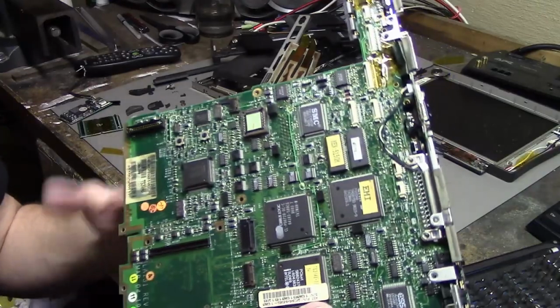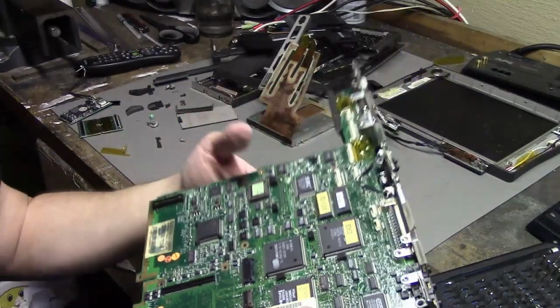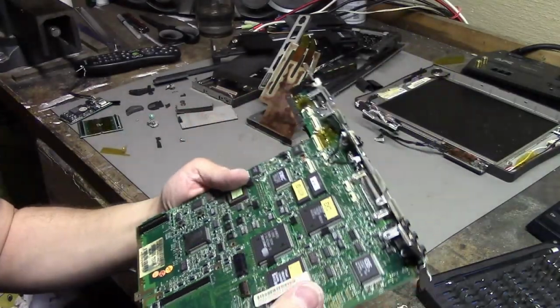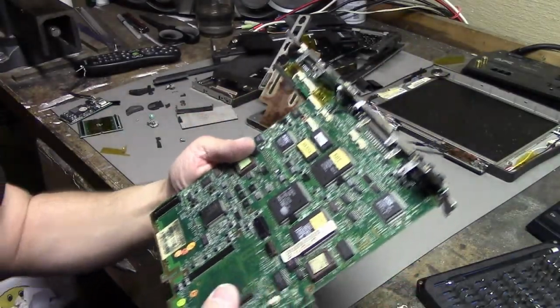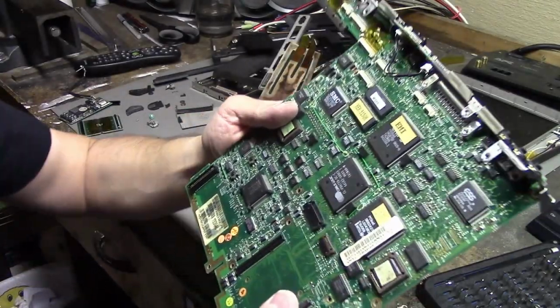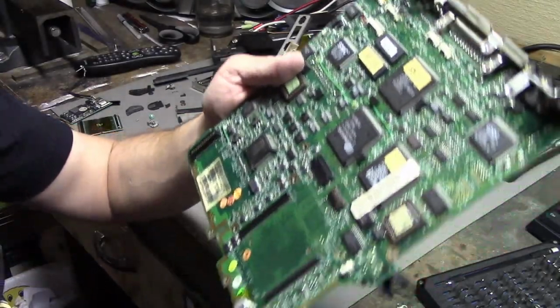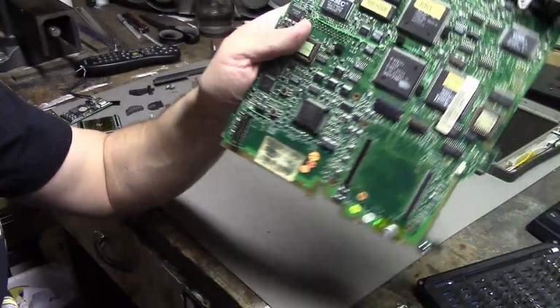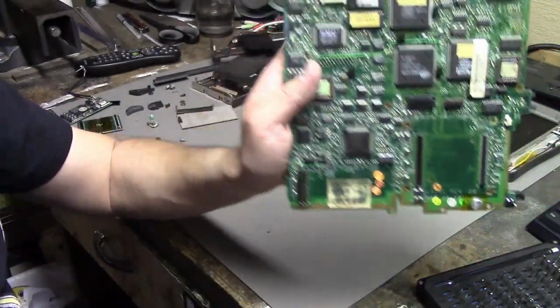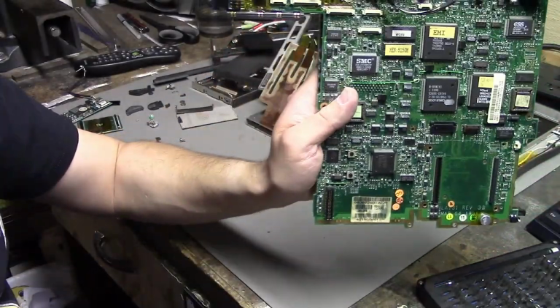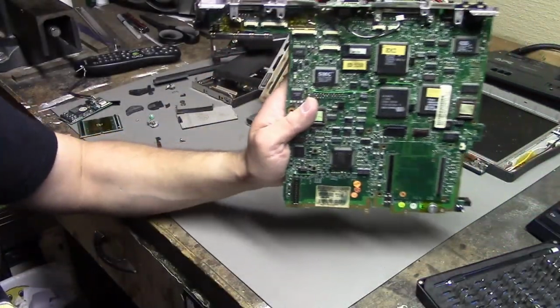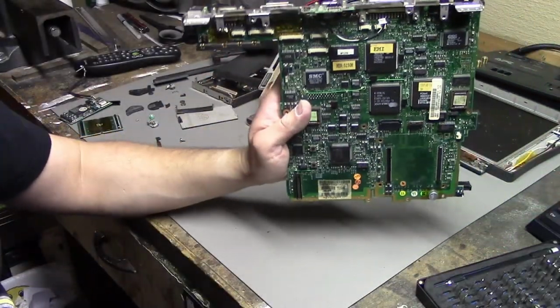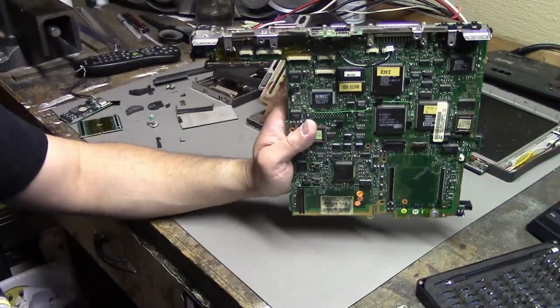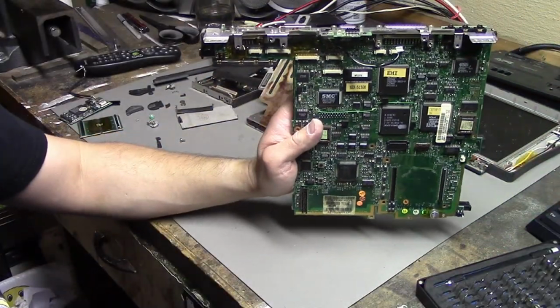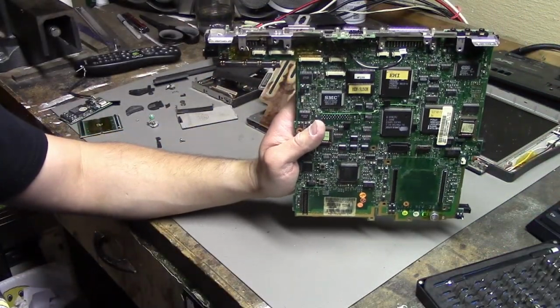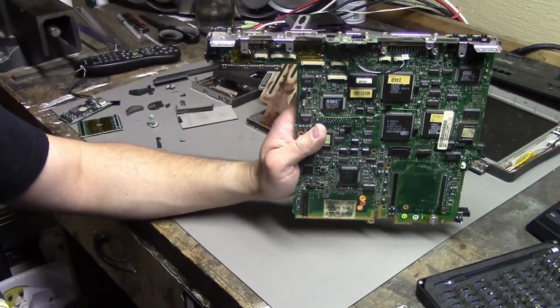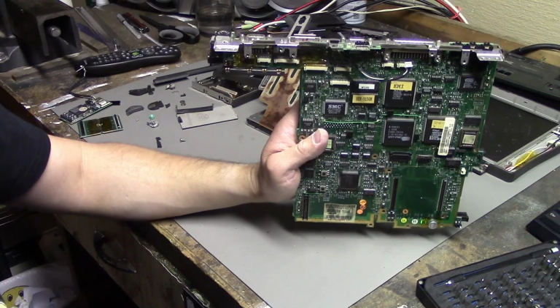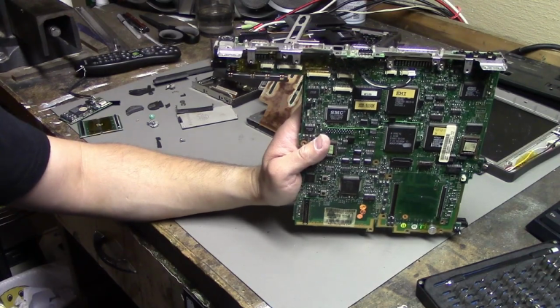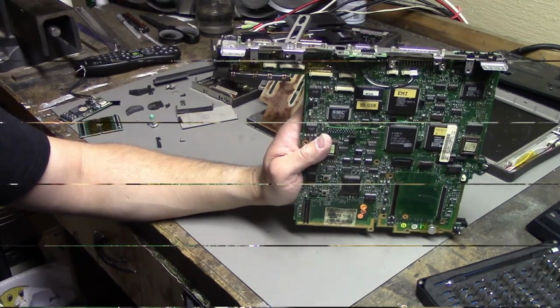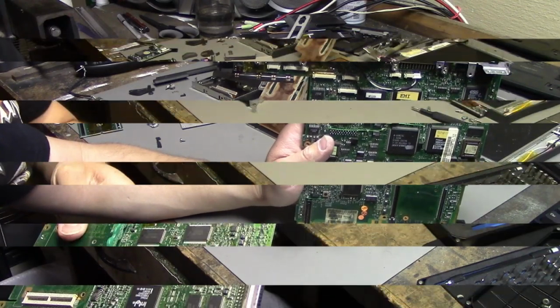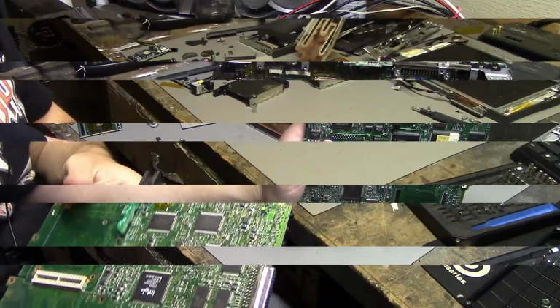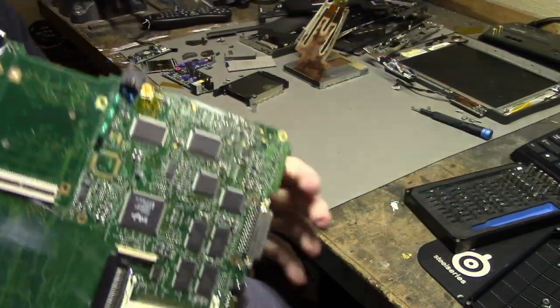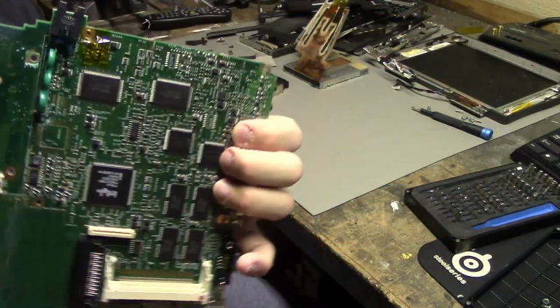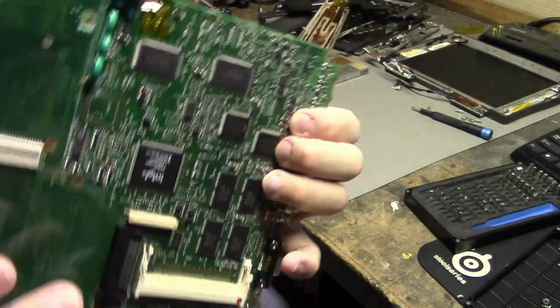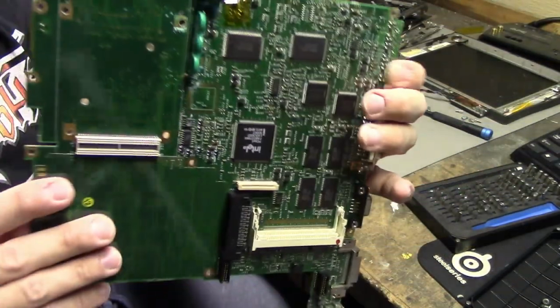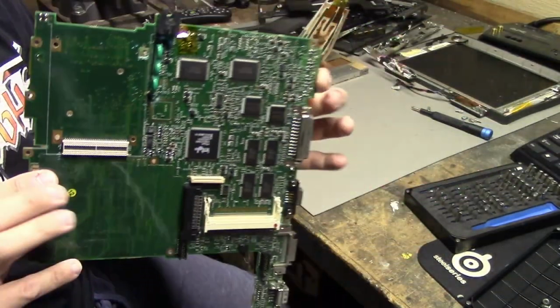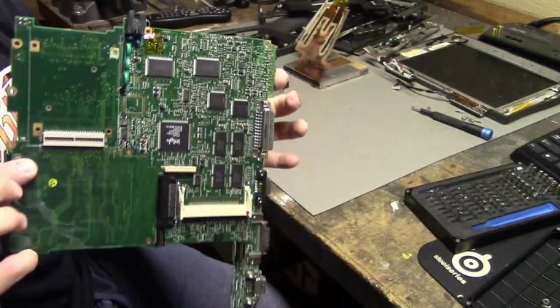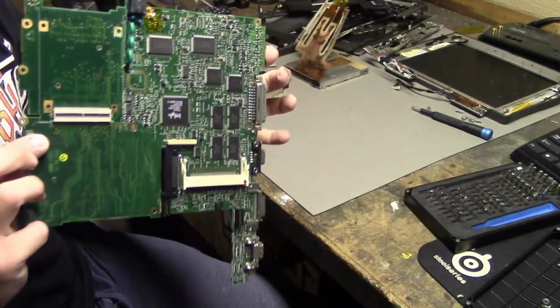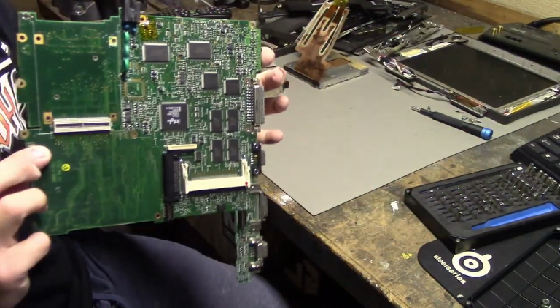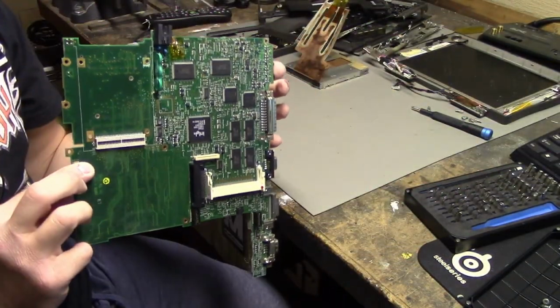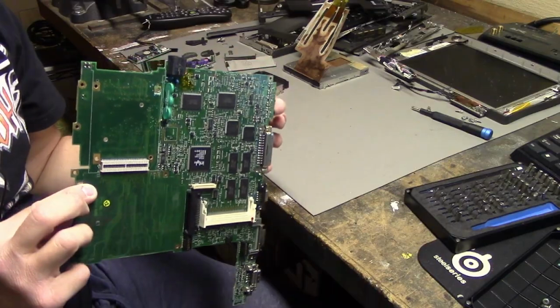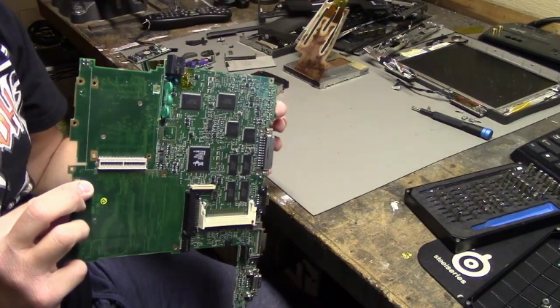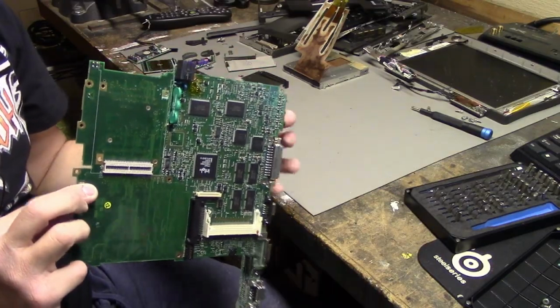I guess I will try to clean up this motherboard a little bit and then we'll see what we can do with it. I'll get the motherboard as stripped down as I can.